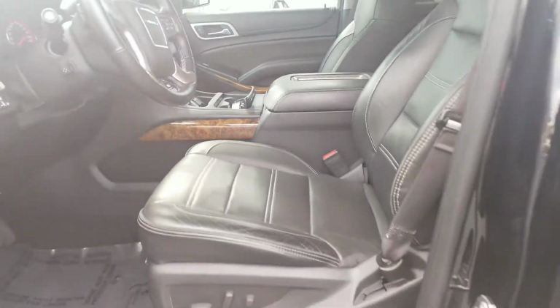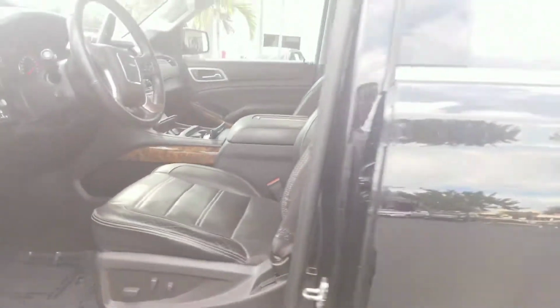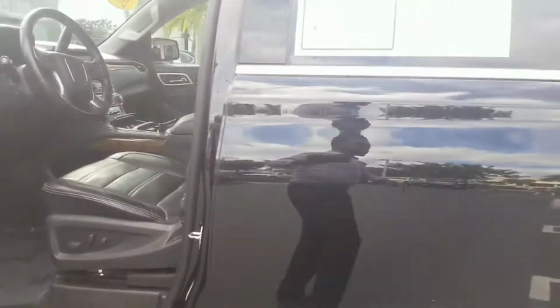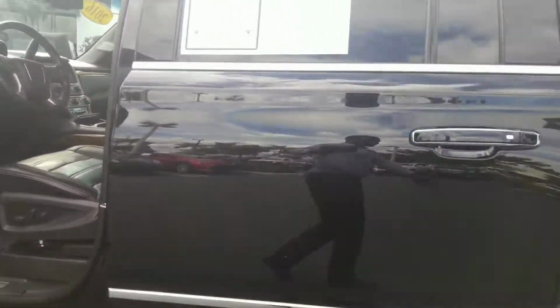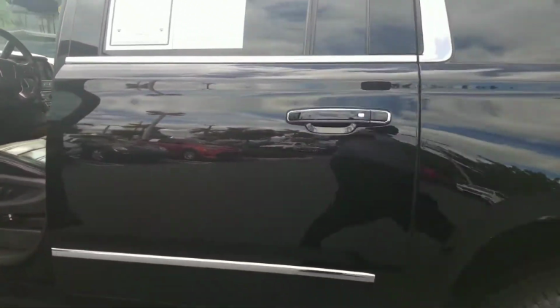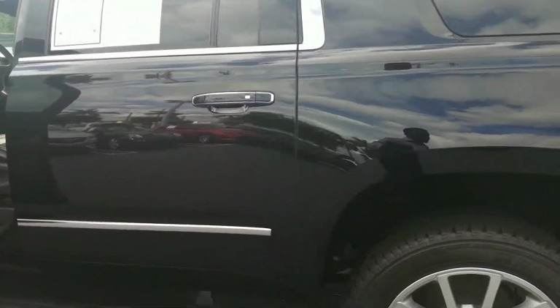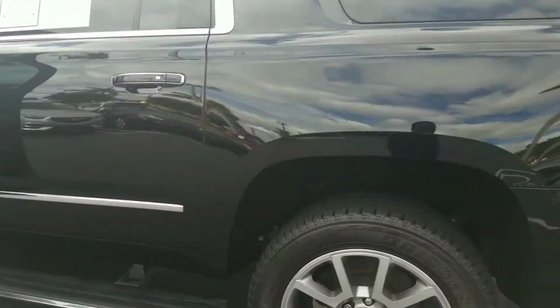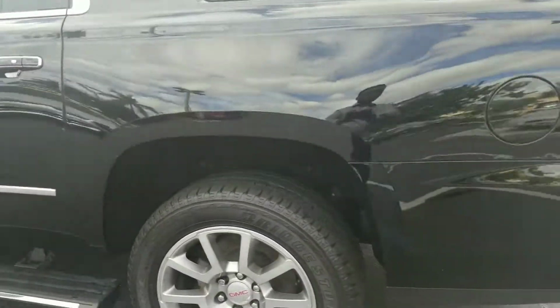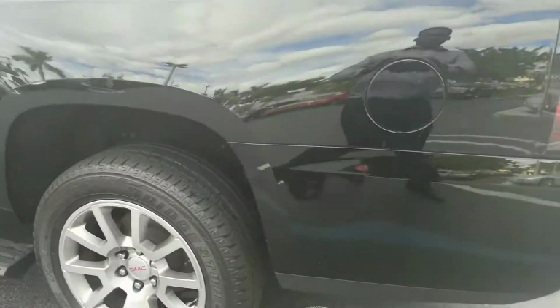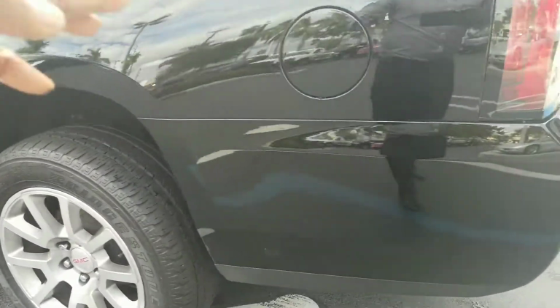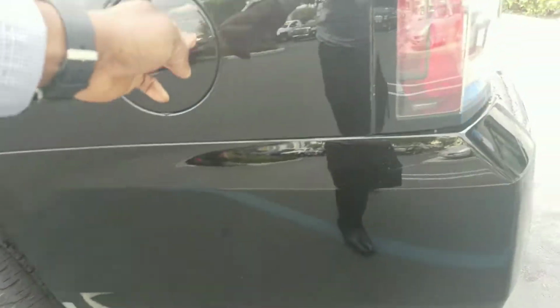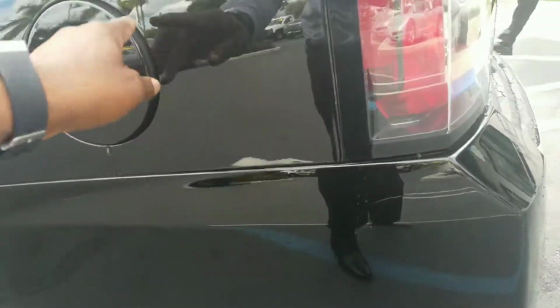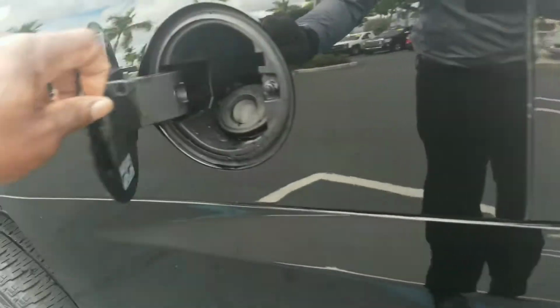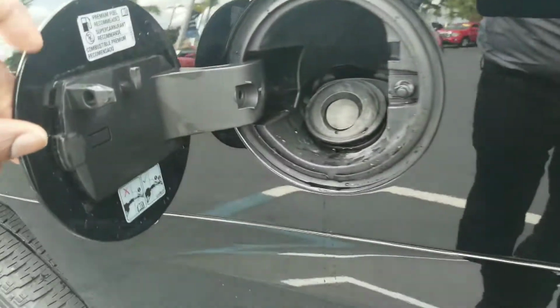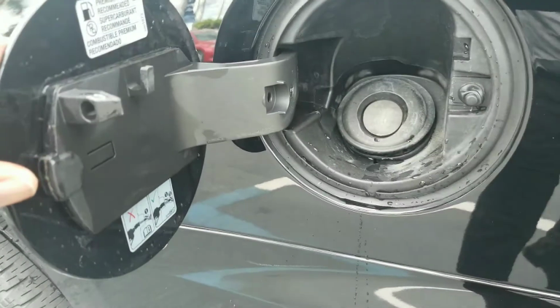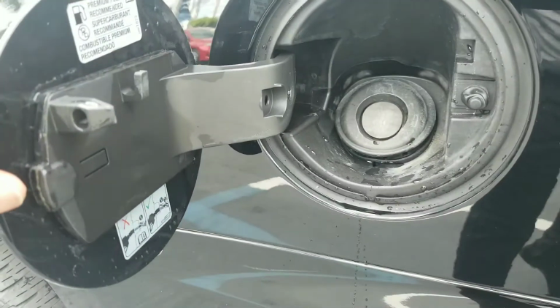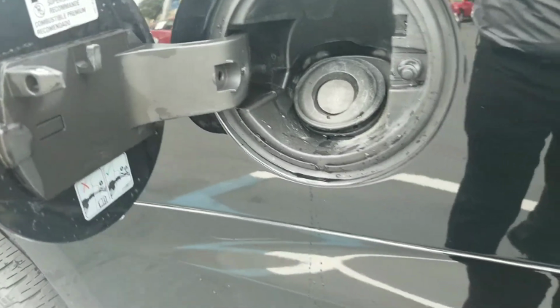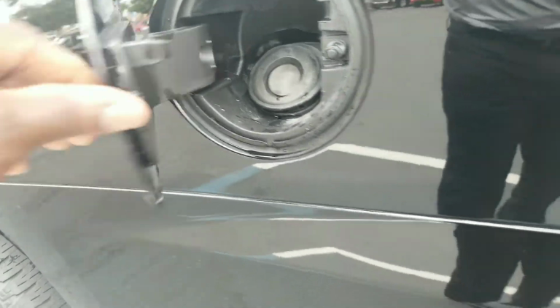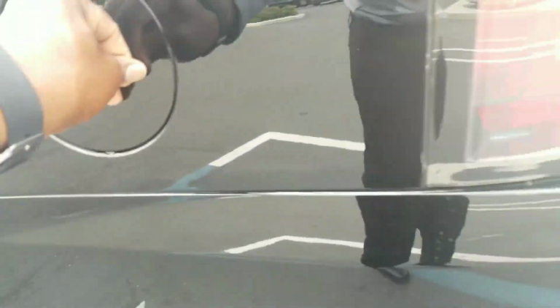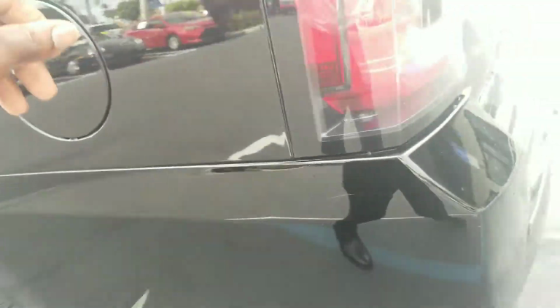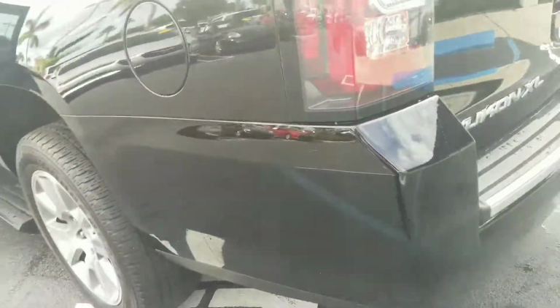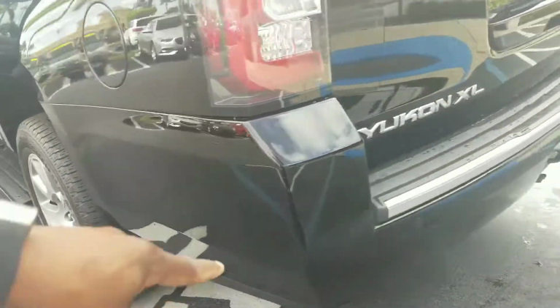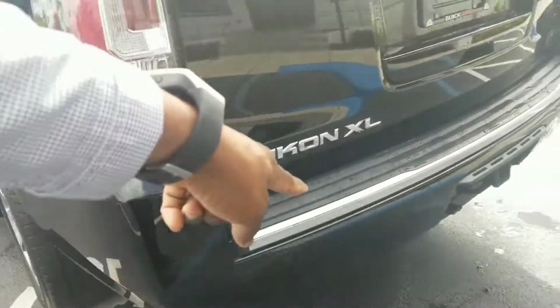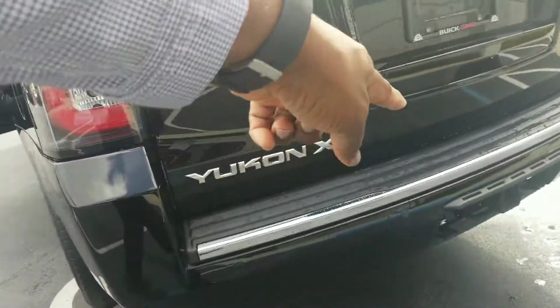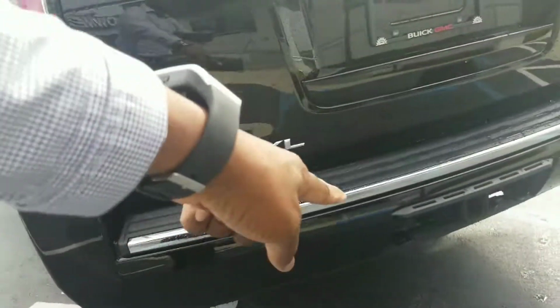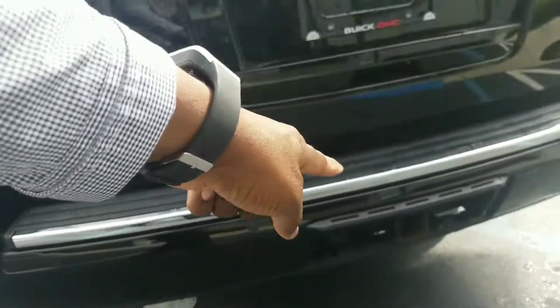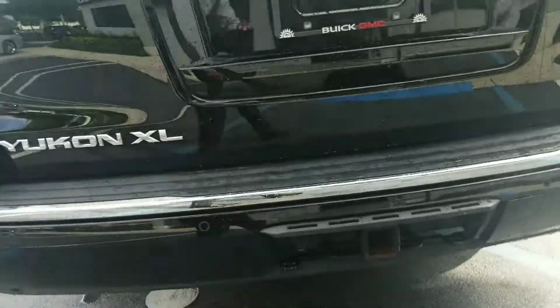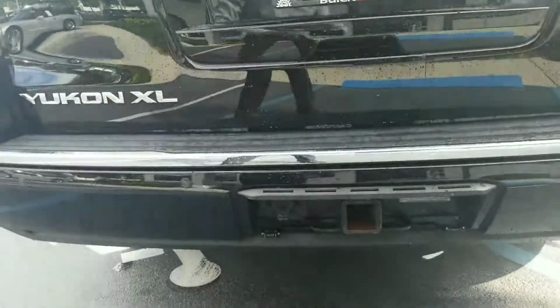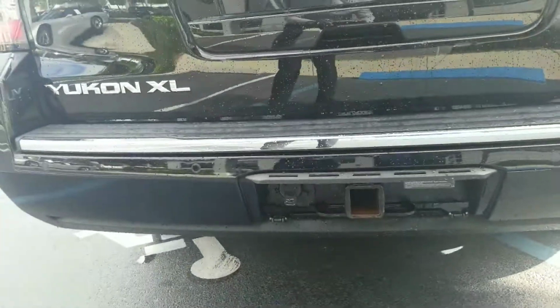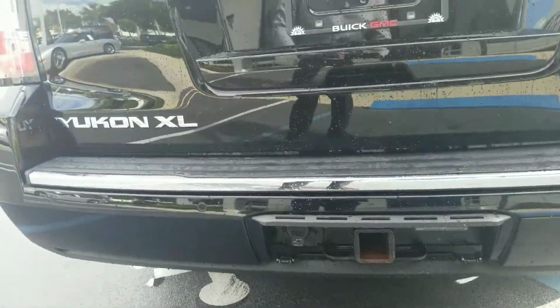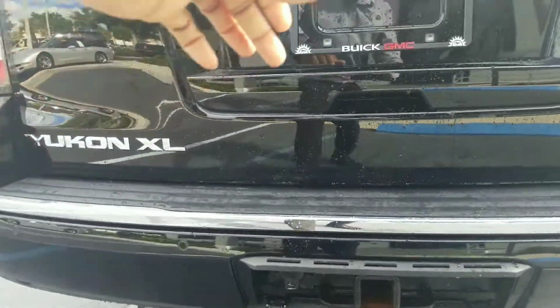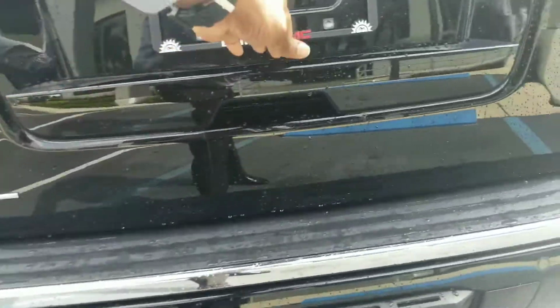Coming to the back, you have the capless fuel tank — there's no cap on there, just go ahead and fill it up. Parking sensors in the rear. You have your towing capability back there. And a power lift gate.